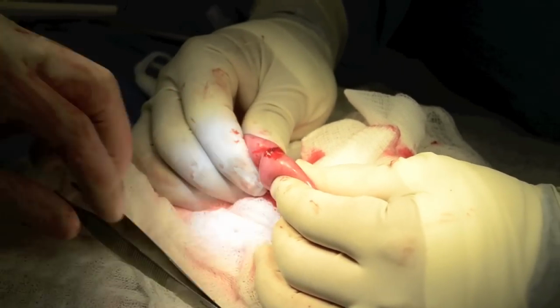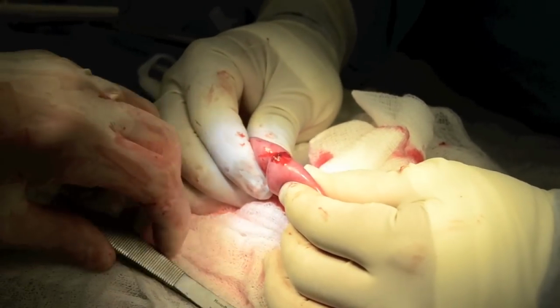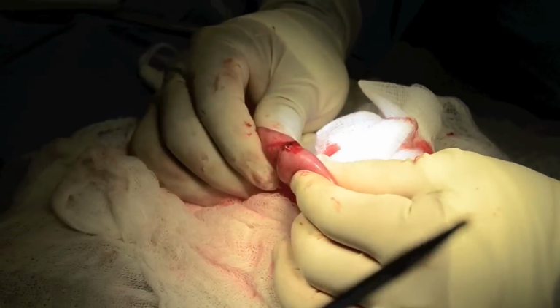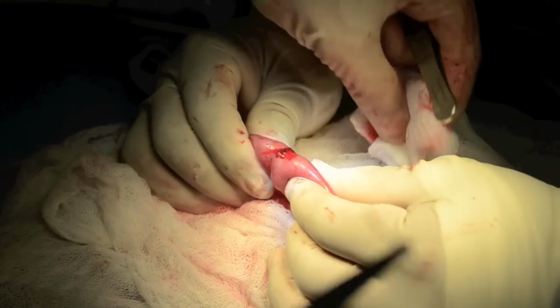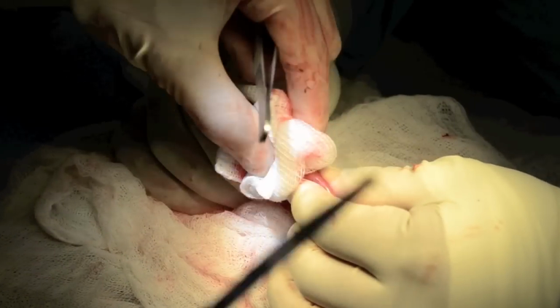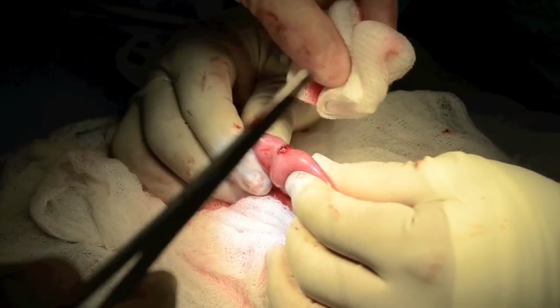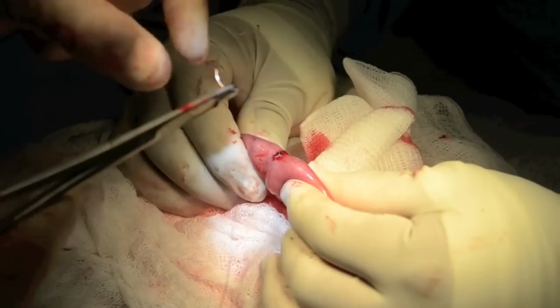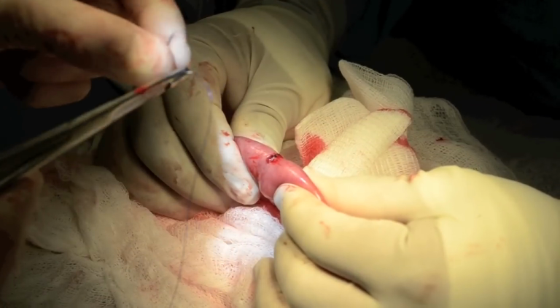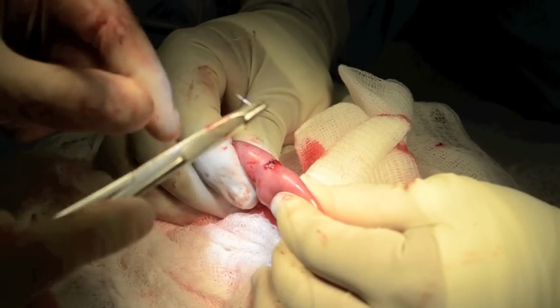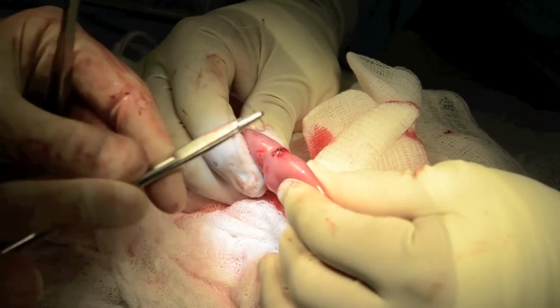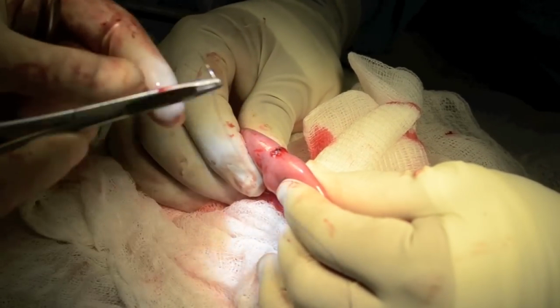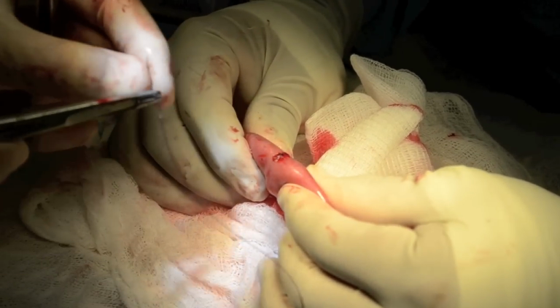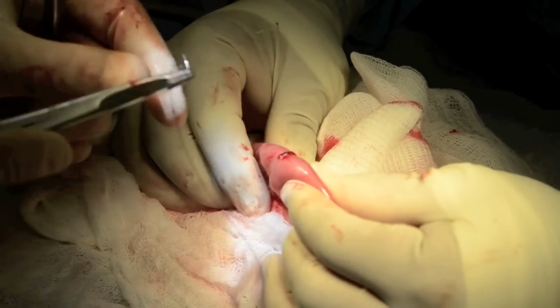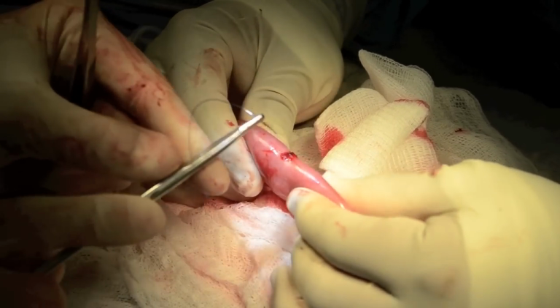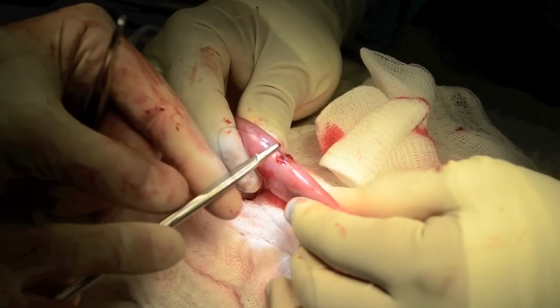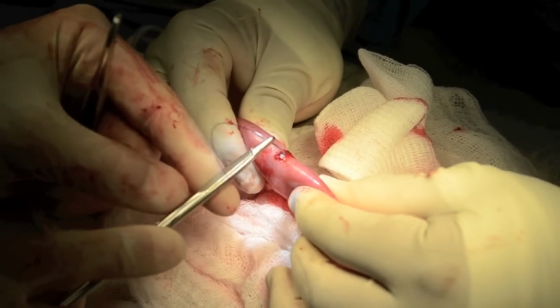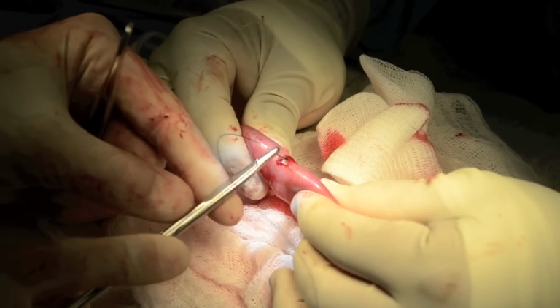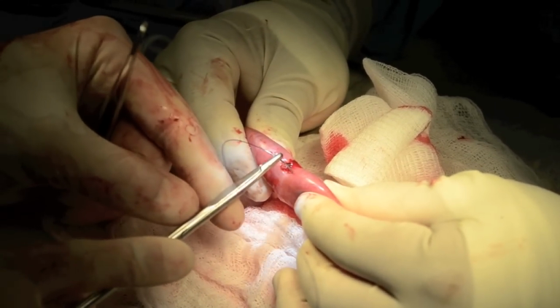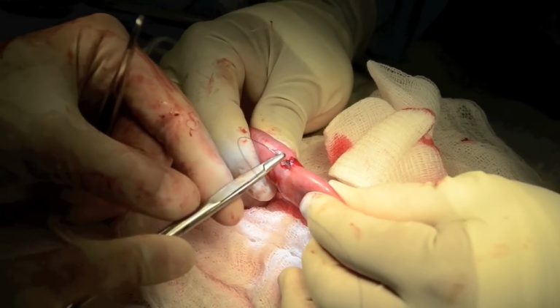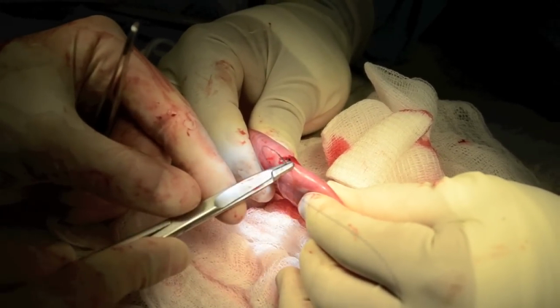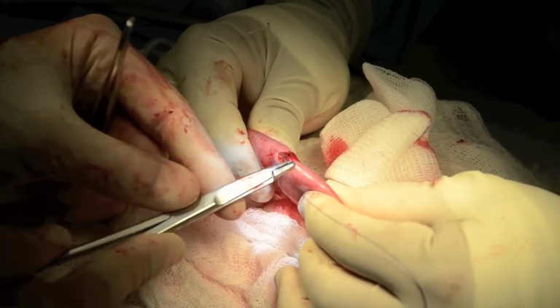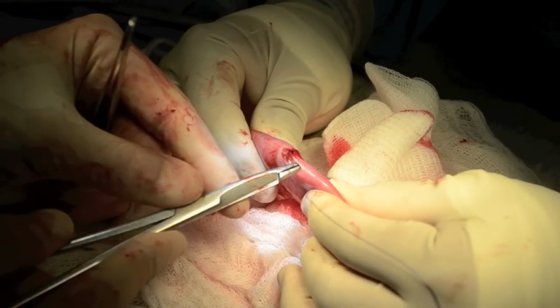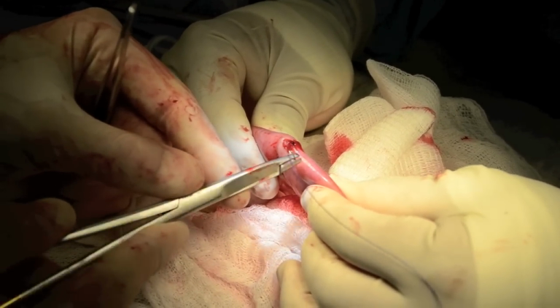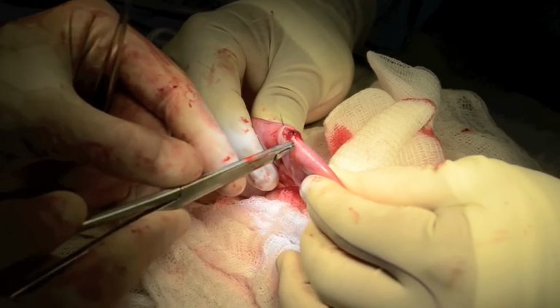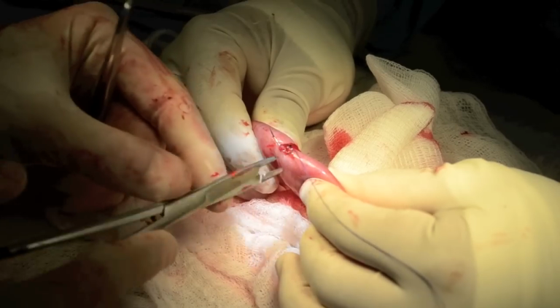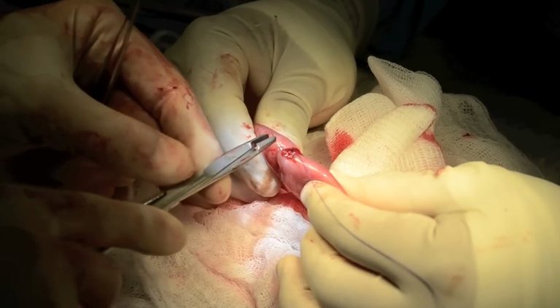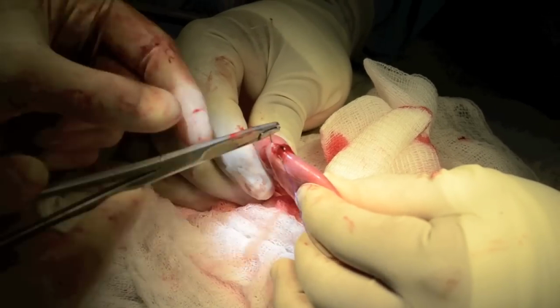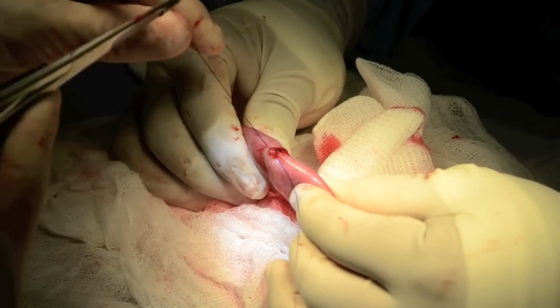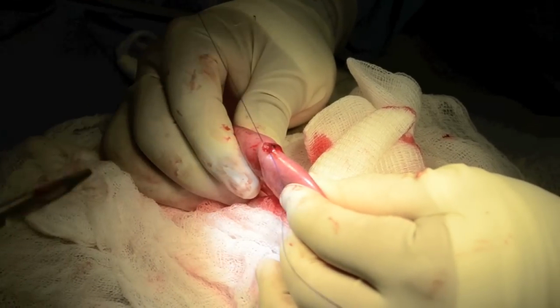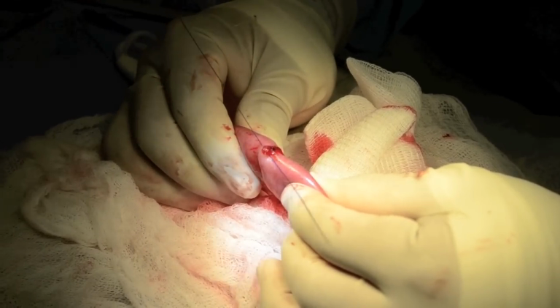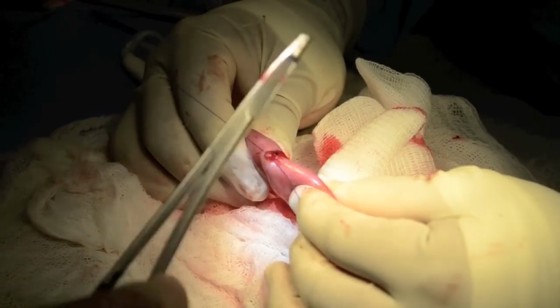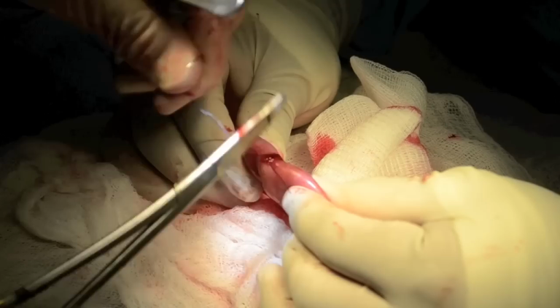The submucosa is the suture-holding layer in the intestine. It is important after the first suture is placed that we are taking full thickness bites to ensure that we adequately engage the submucosa.